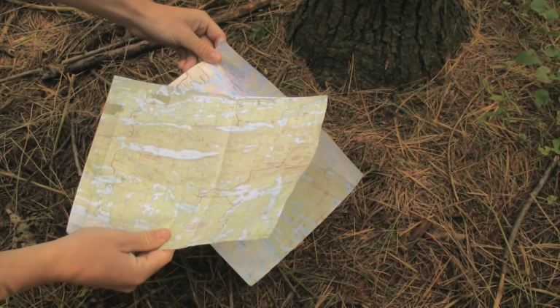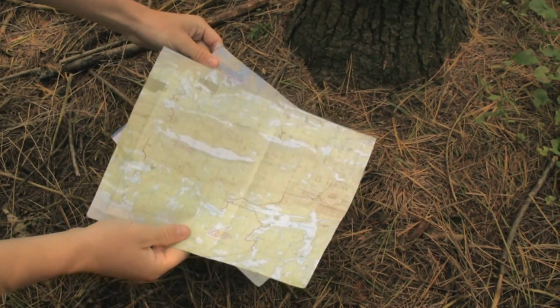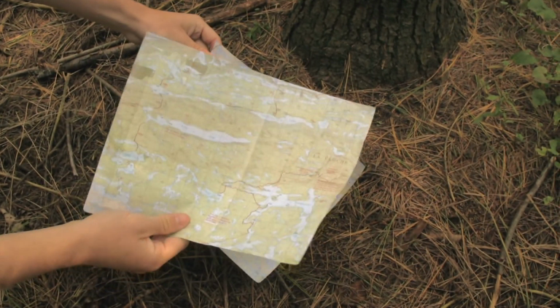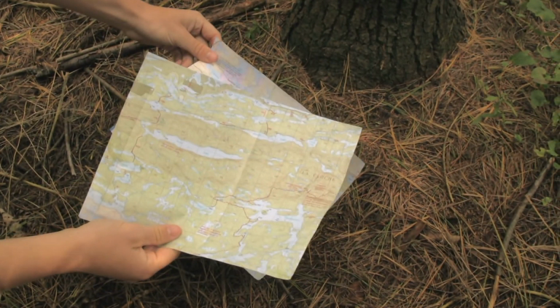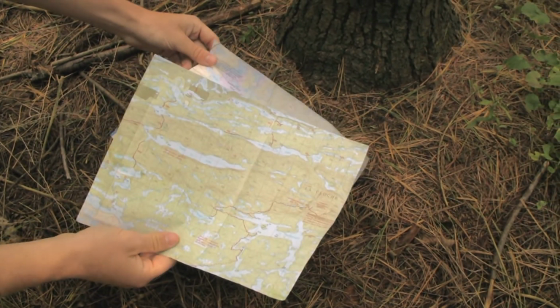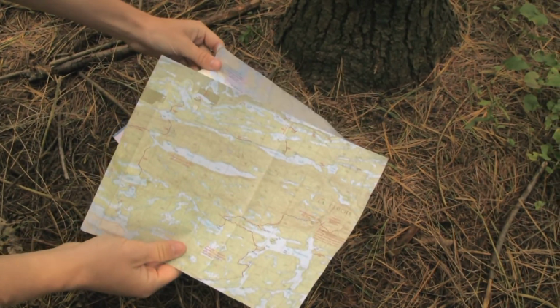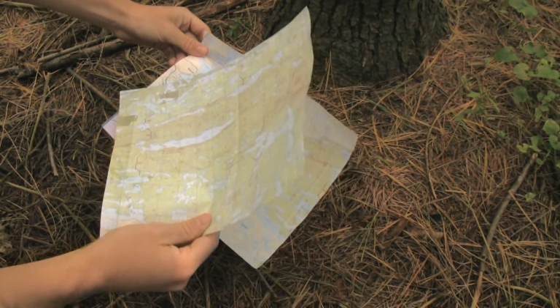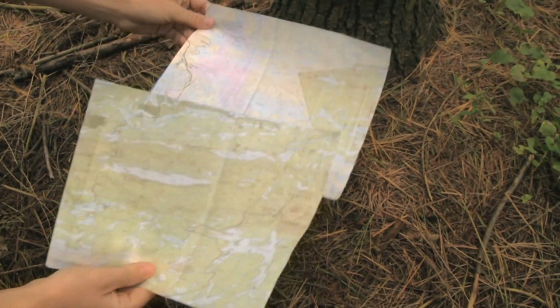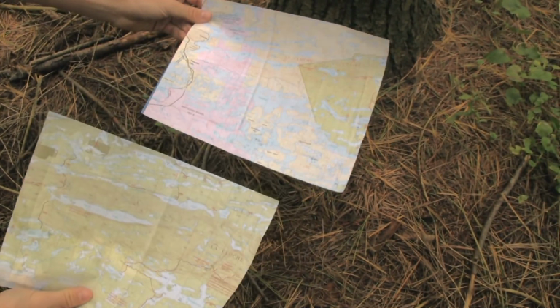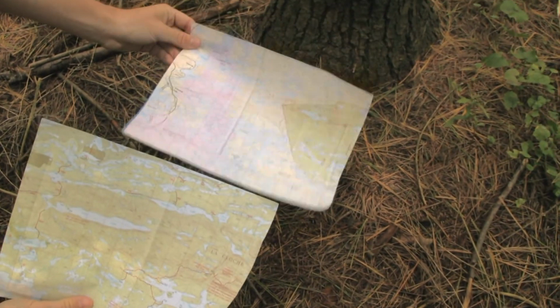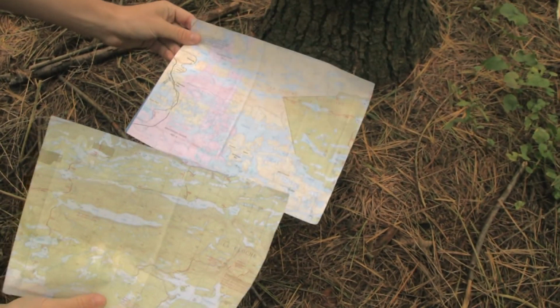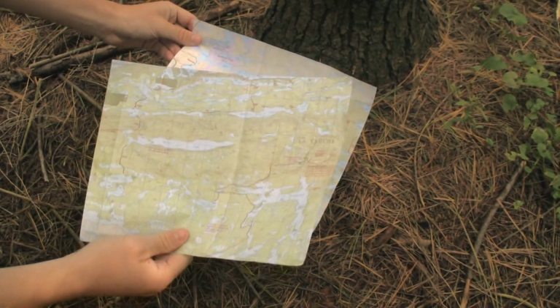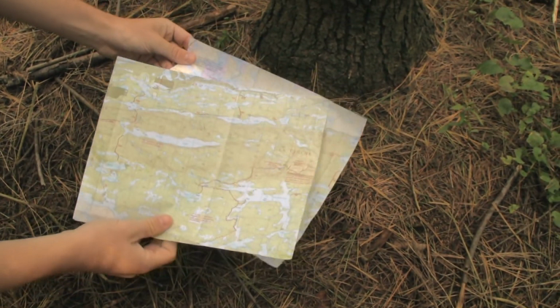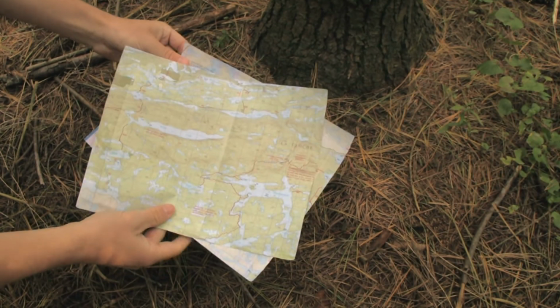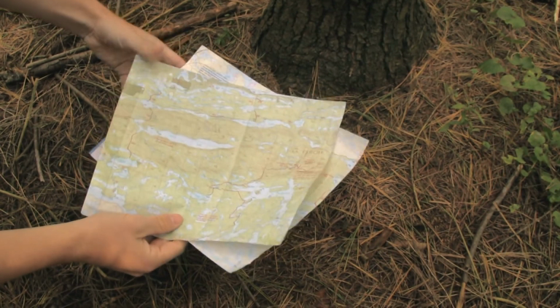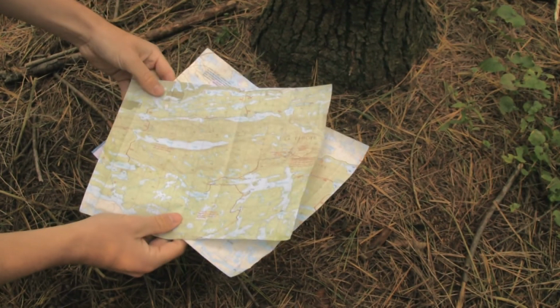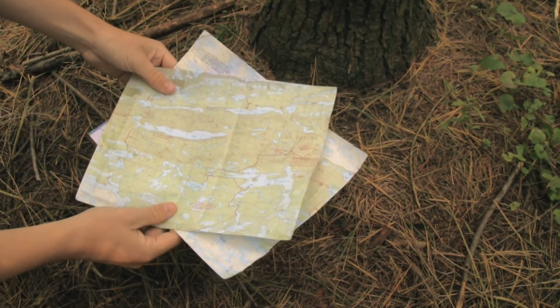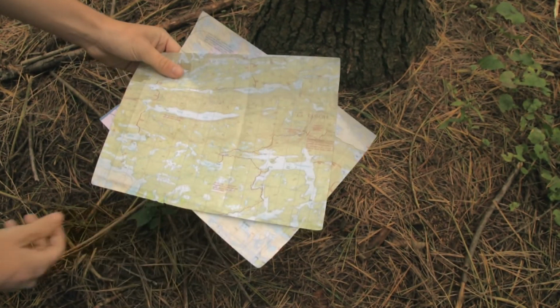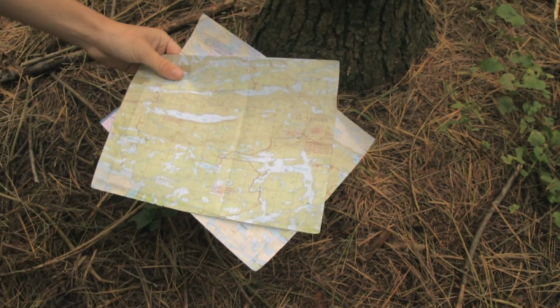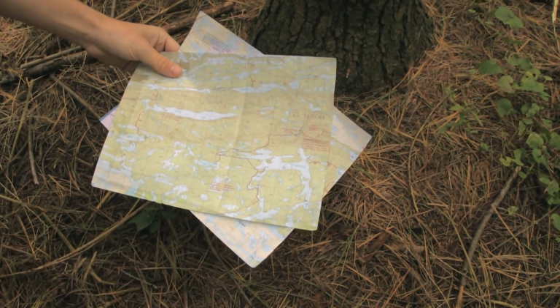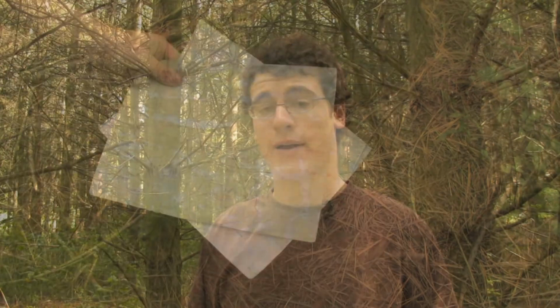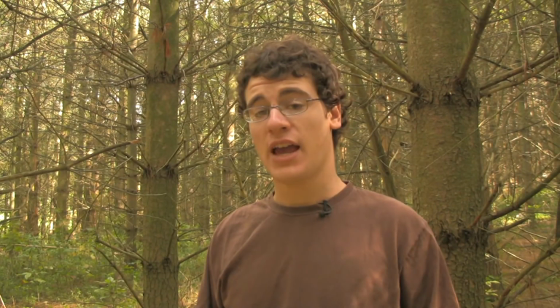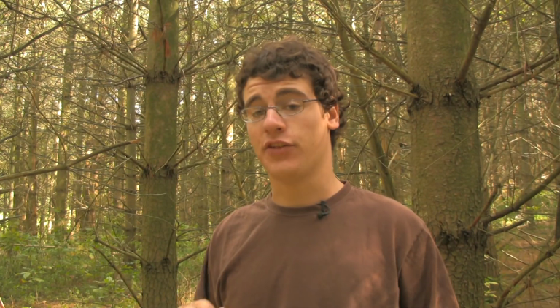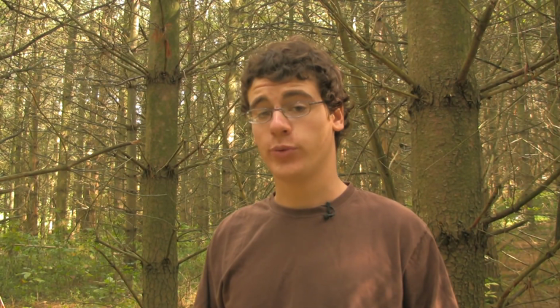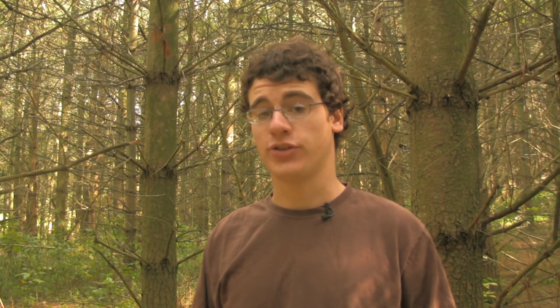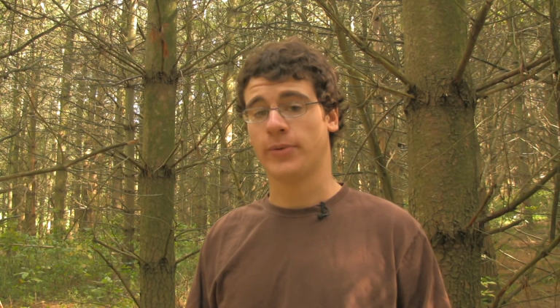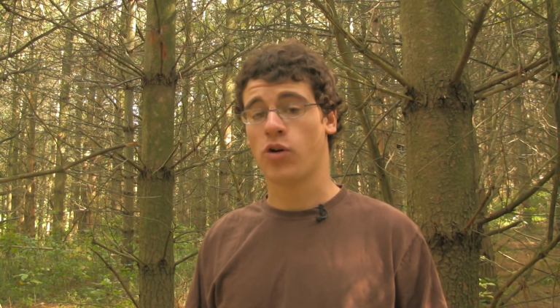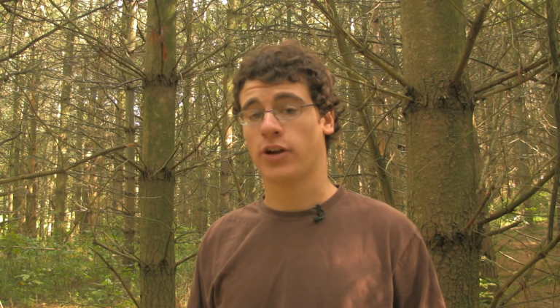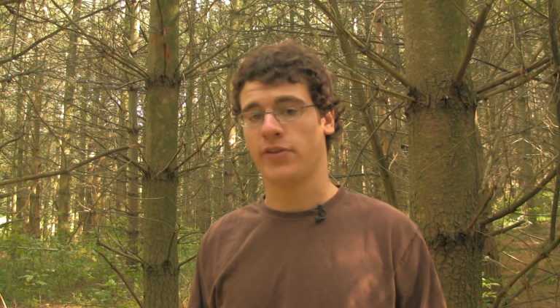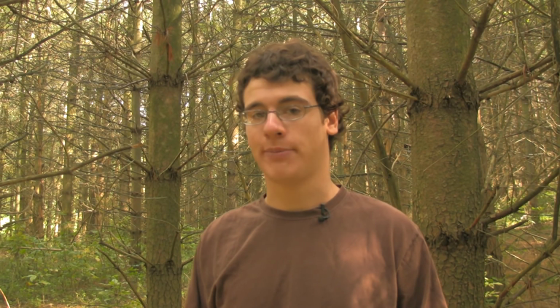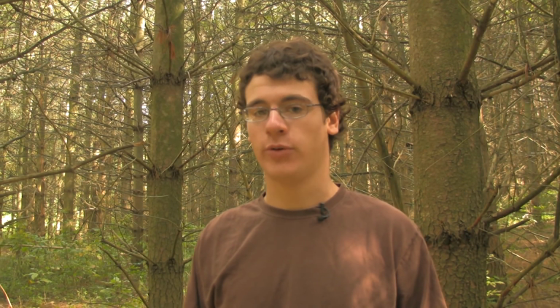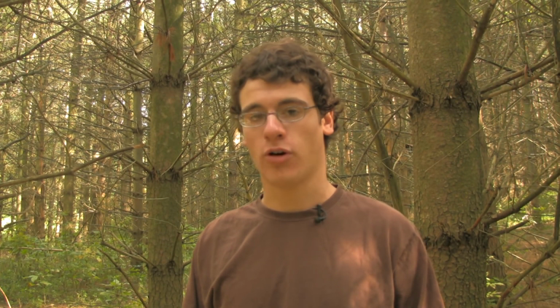With your scanned copies, you can print off as many maps as you want. This ensures that everybody on your trip has at least one map, and also ensures that someone at home has a copy of the map to see where you're going.